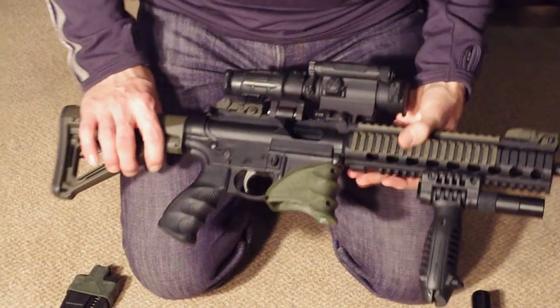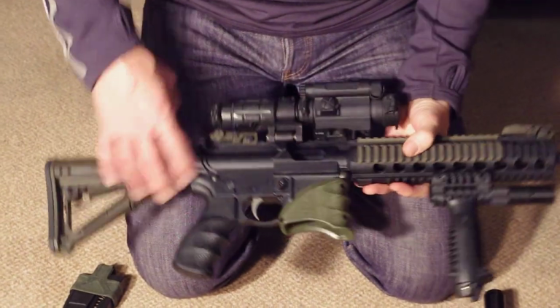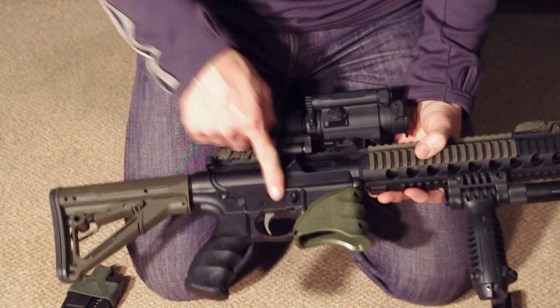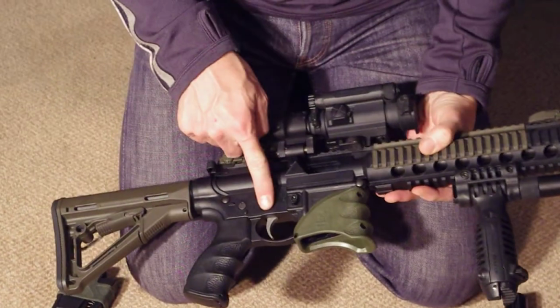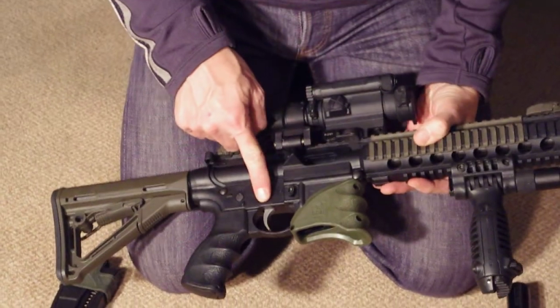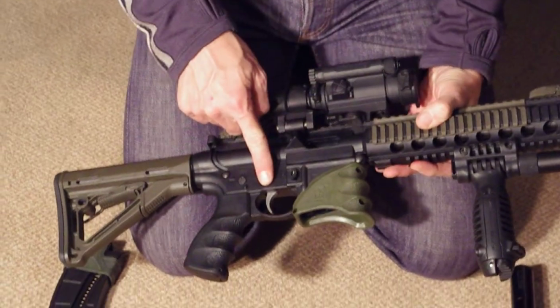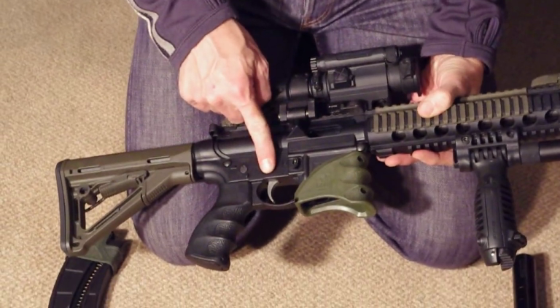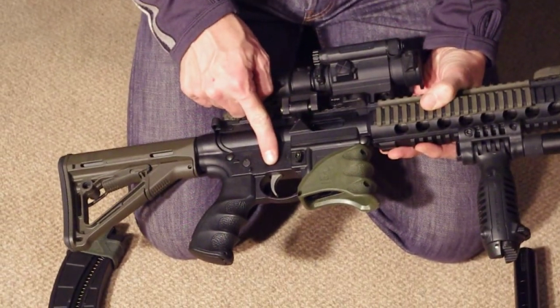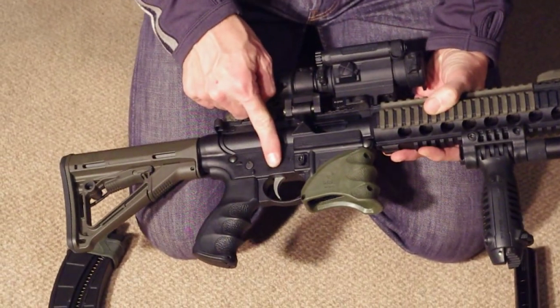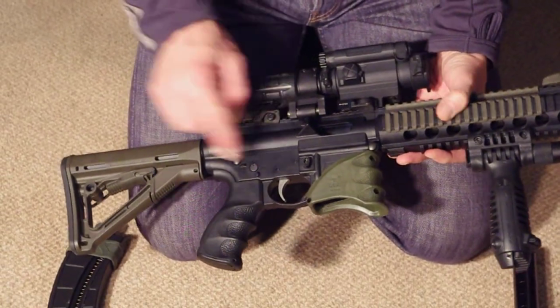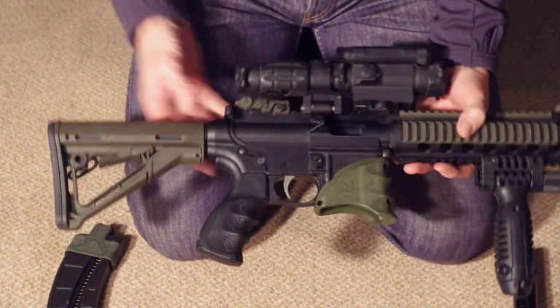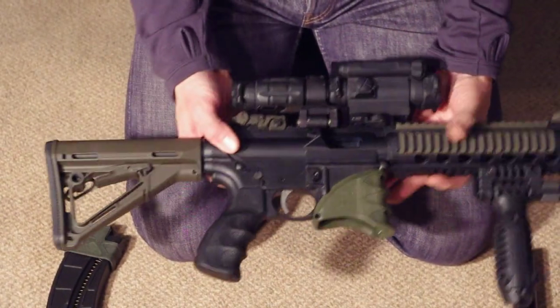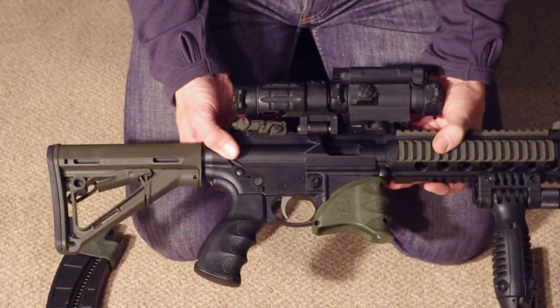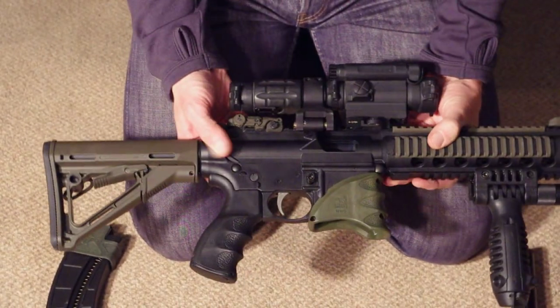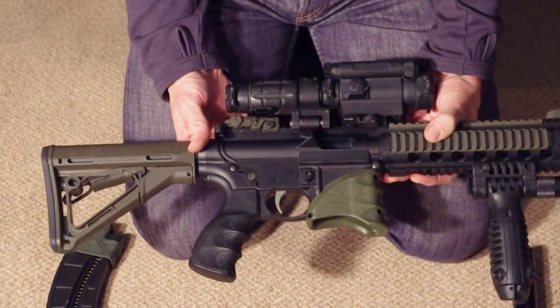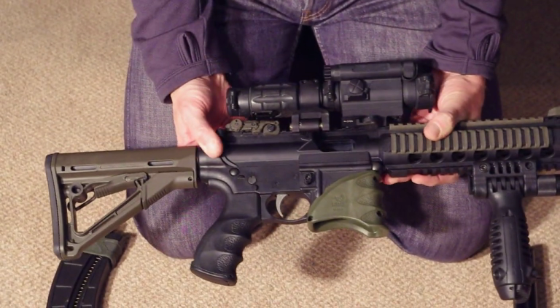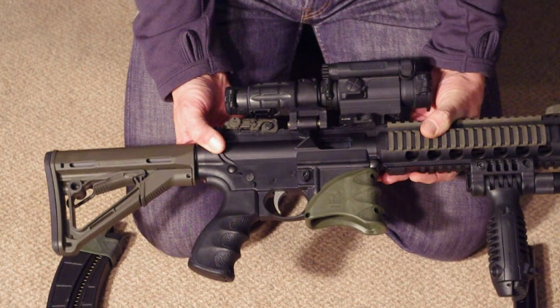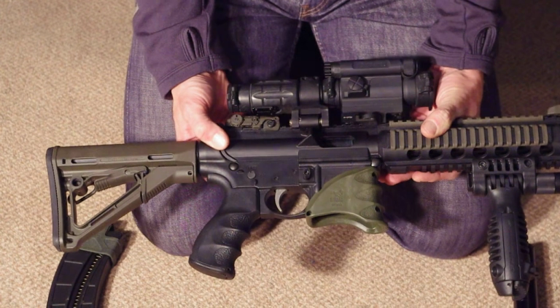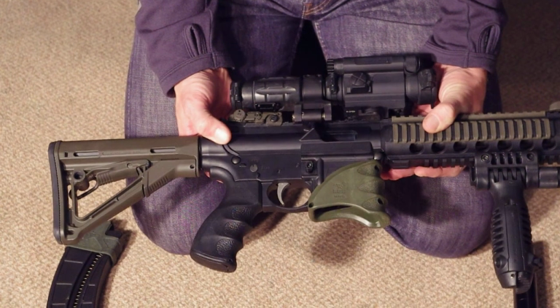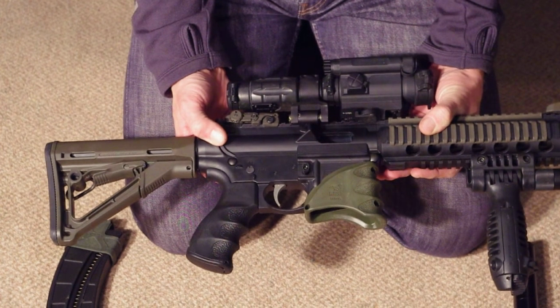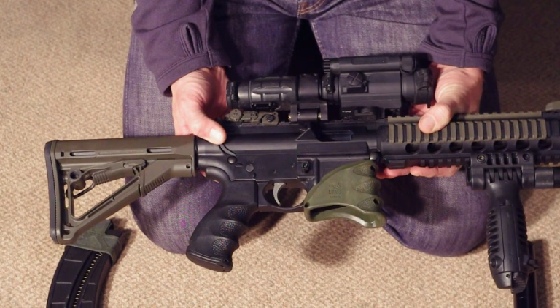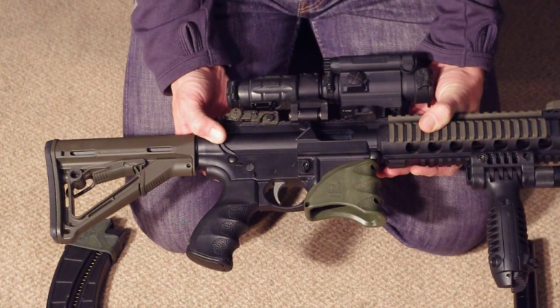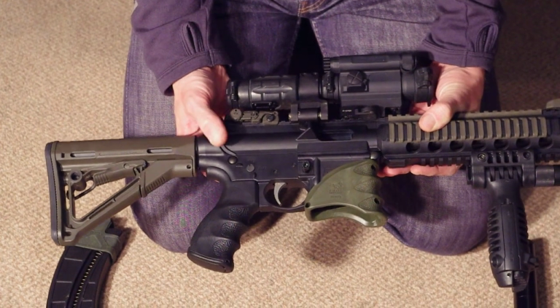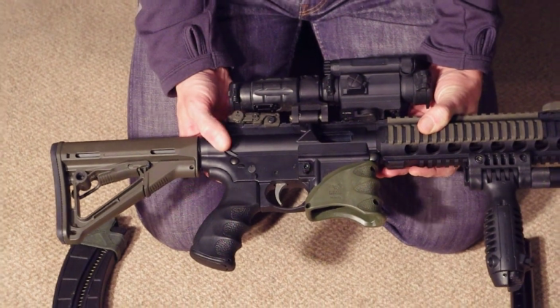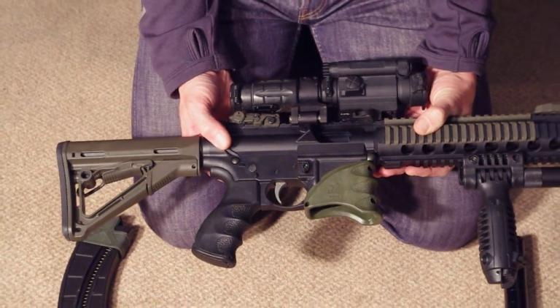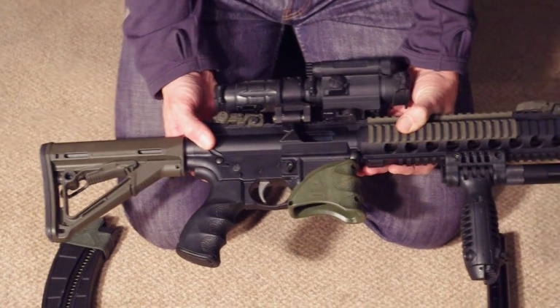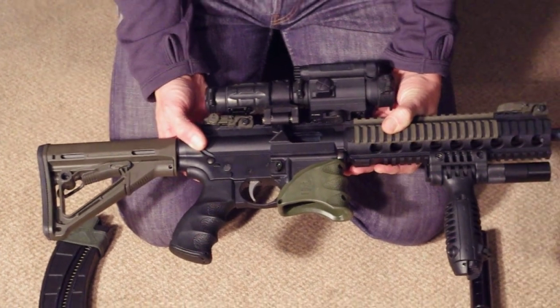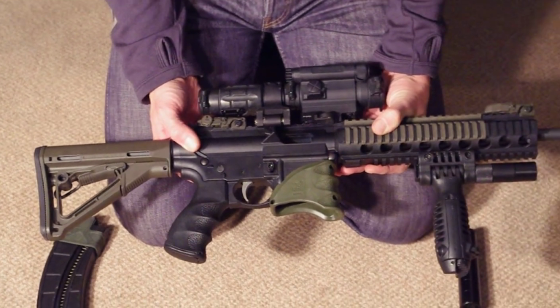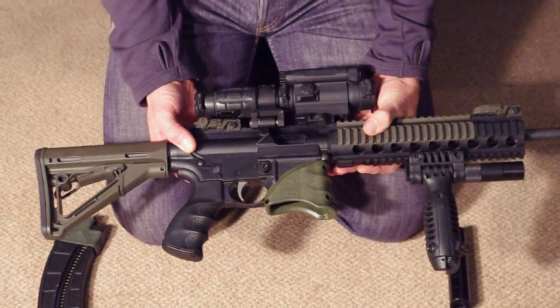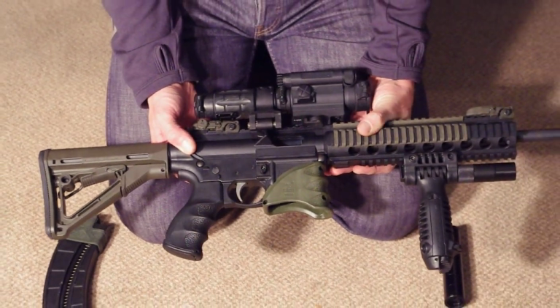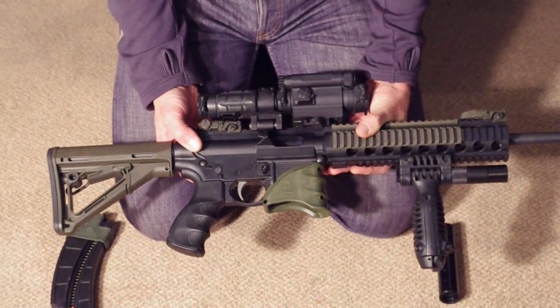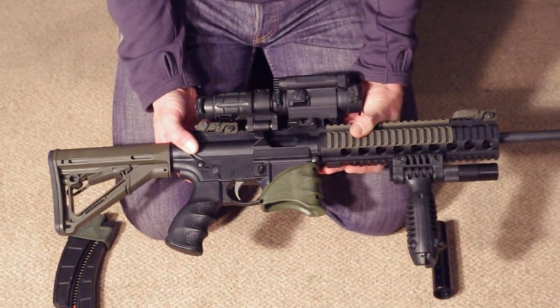Internally, I've replaced the standard trigger with a dual two-stage match trigger, which gives me about a two-pound break.